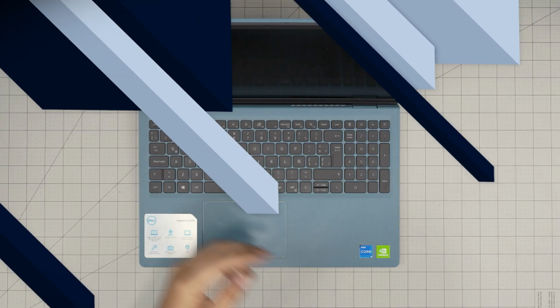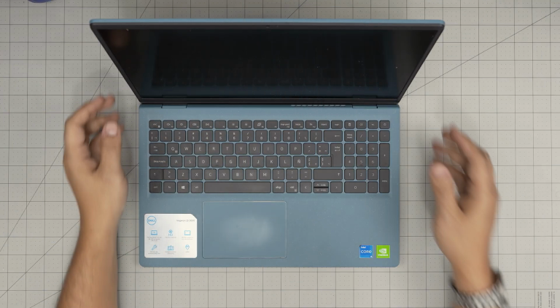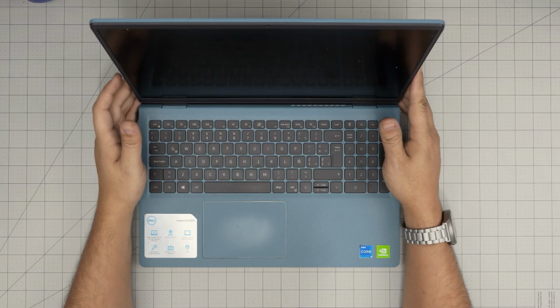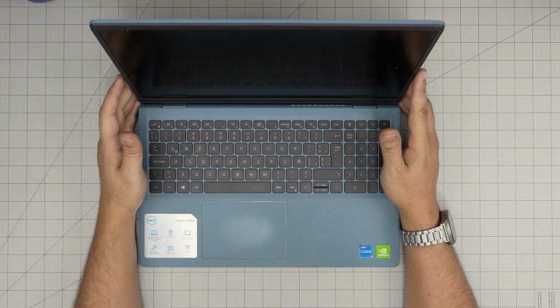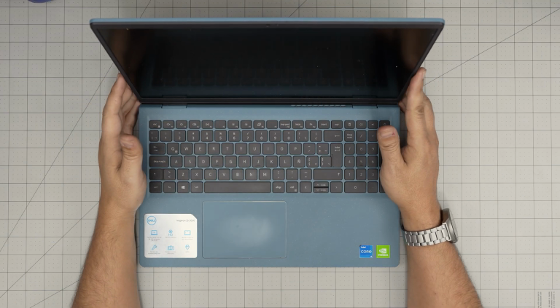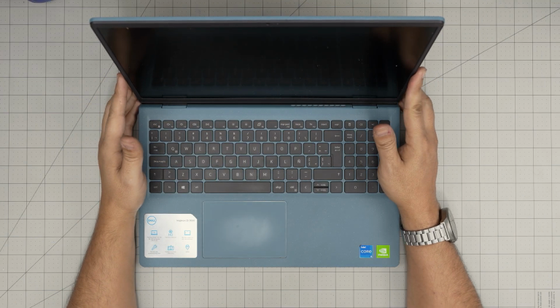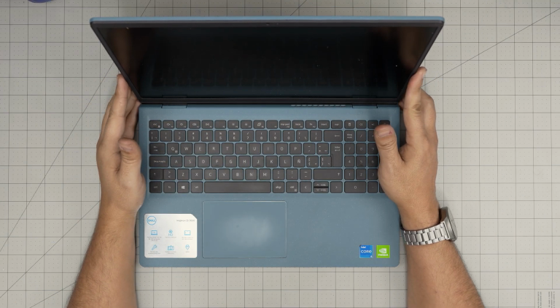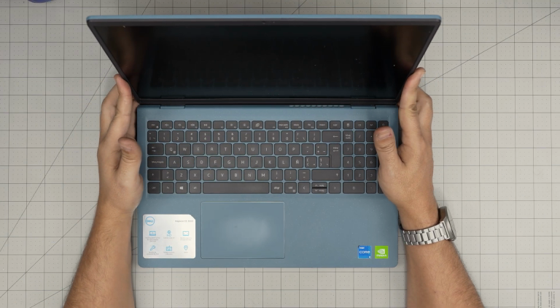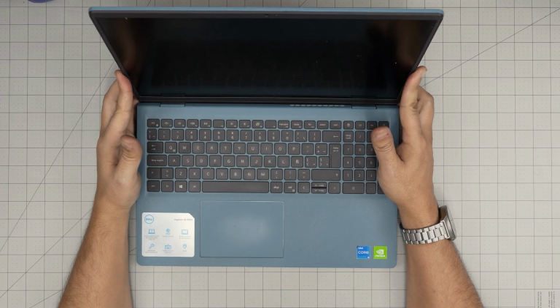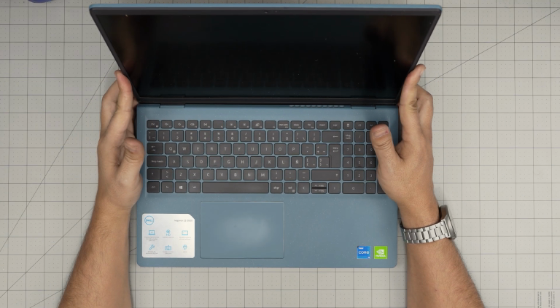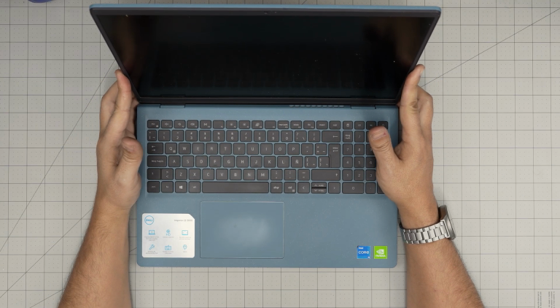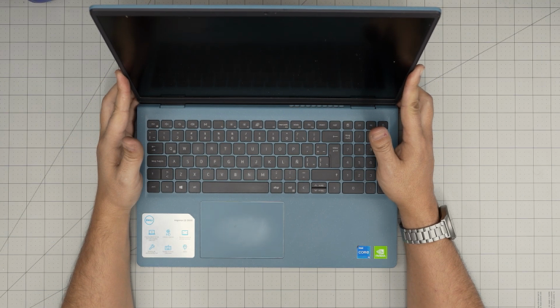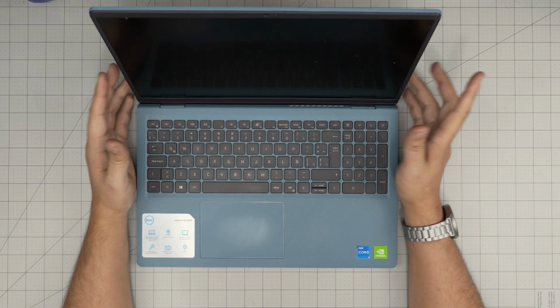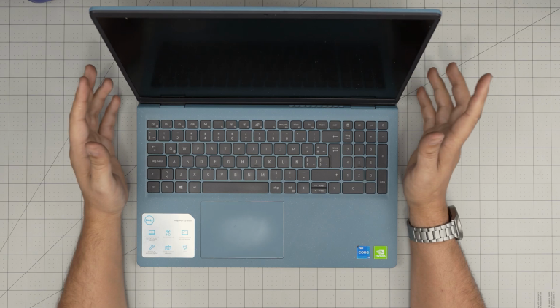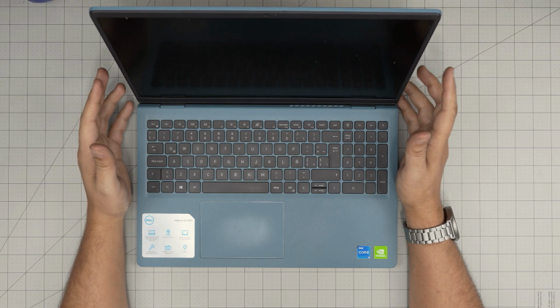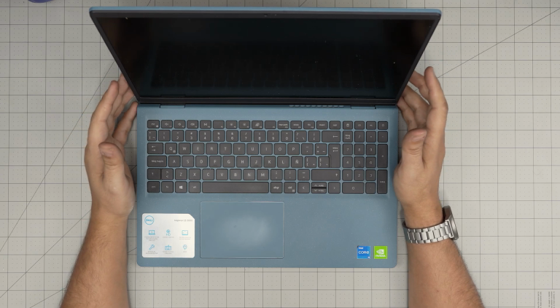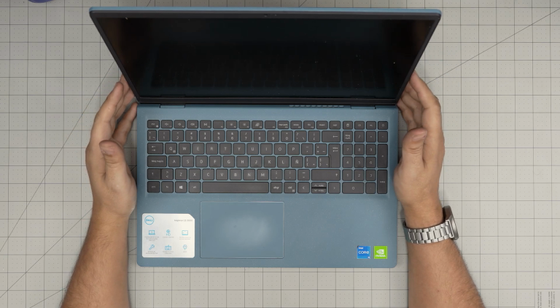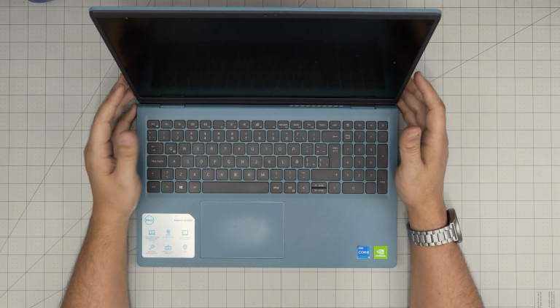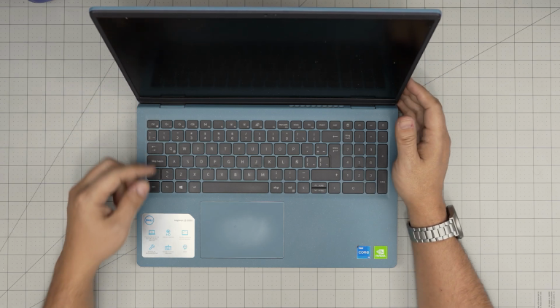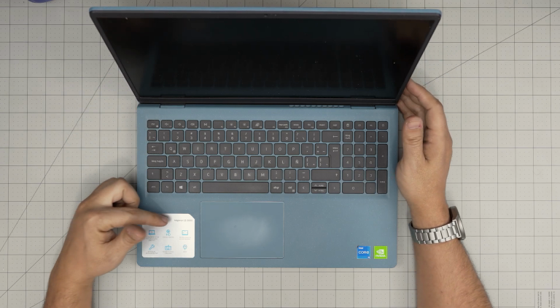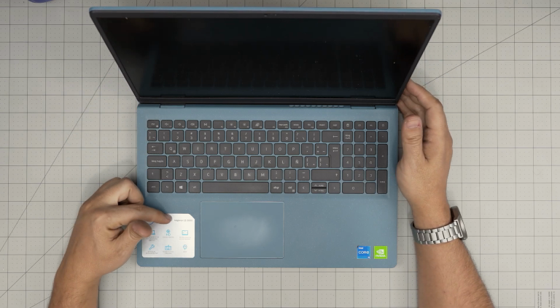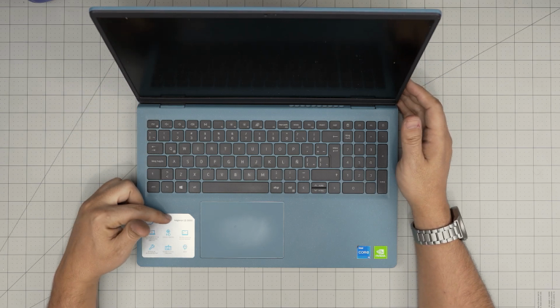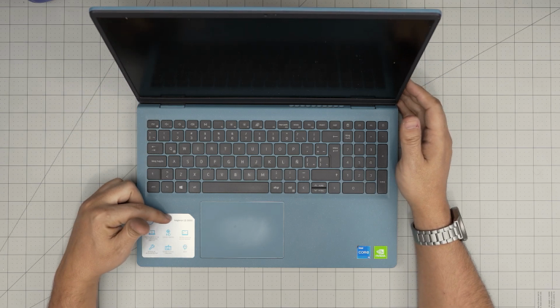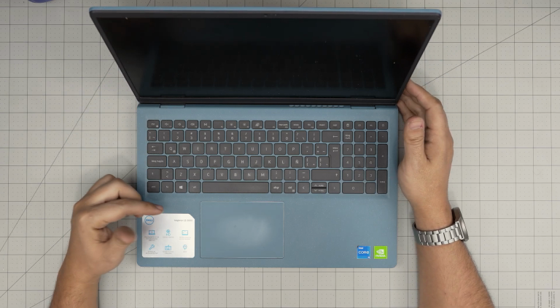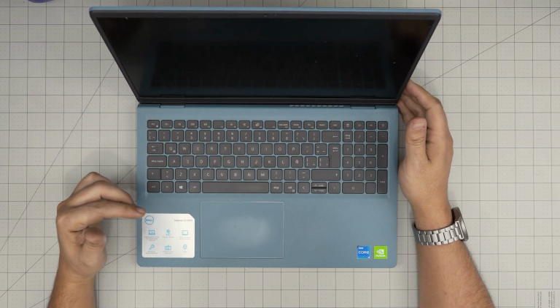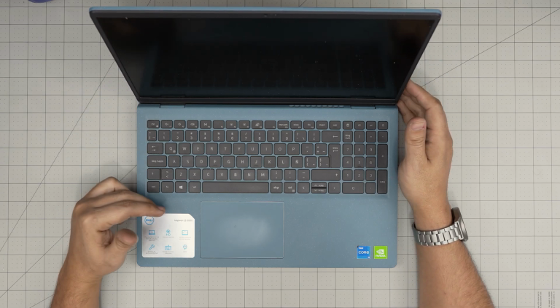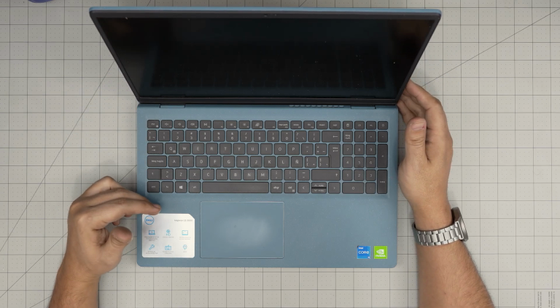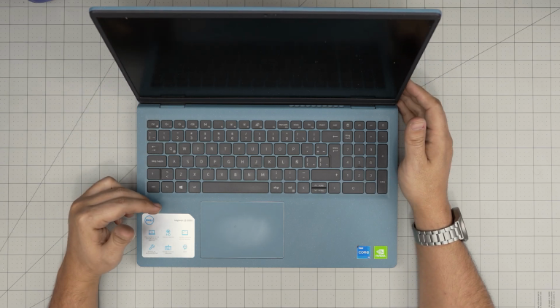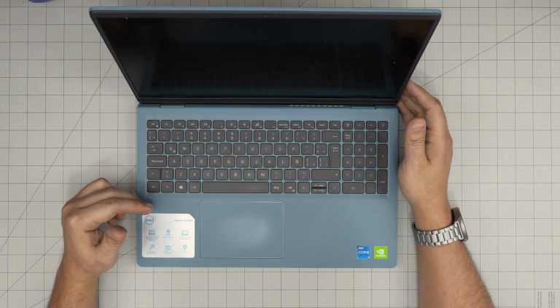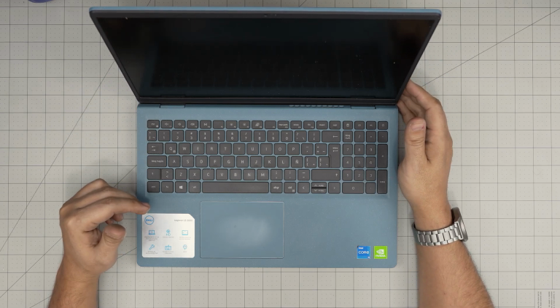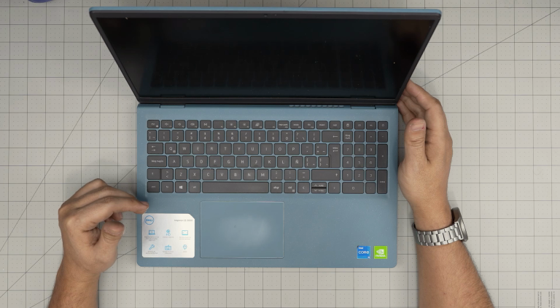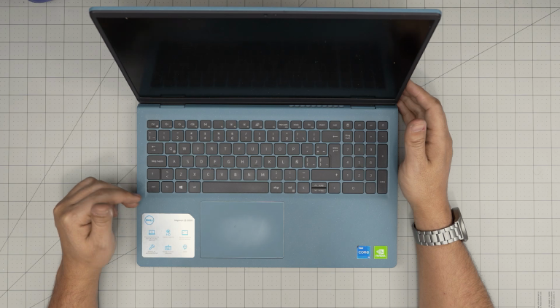Hello everyone, I'm back in another video. Today we have a Dell laptop — this is a Dell Inspiron 15 3000 series, and the exact model is a 3511.